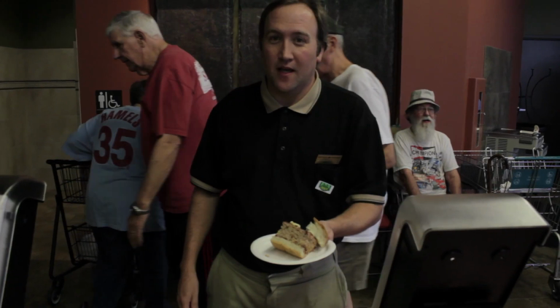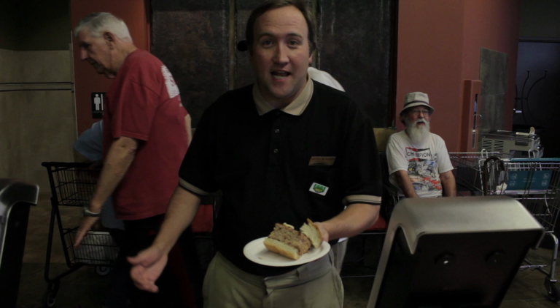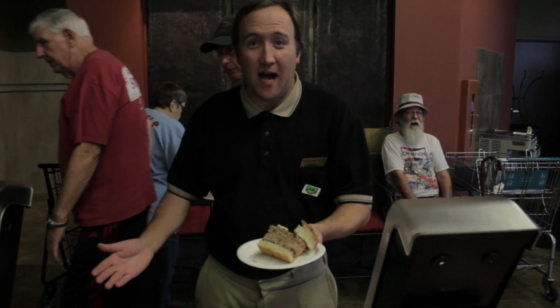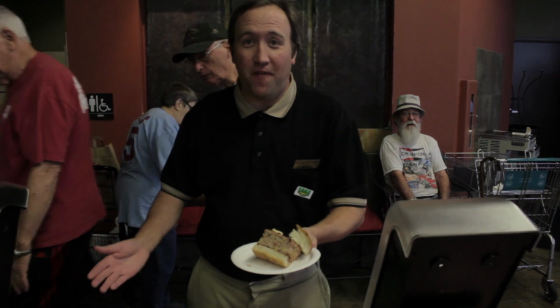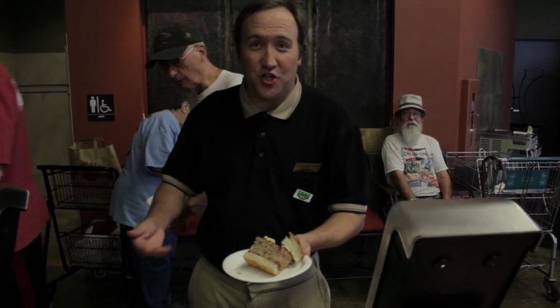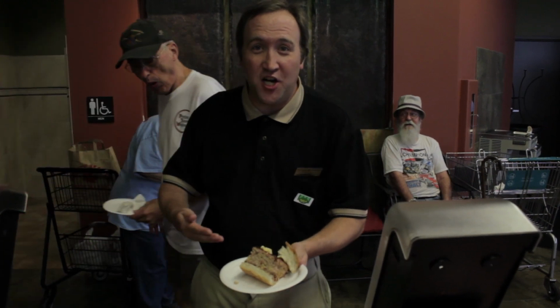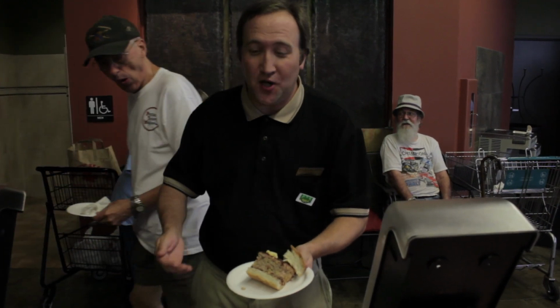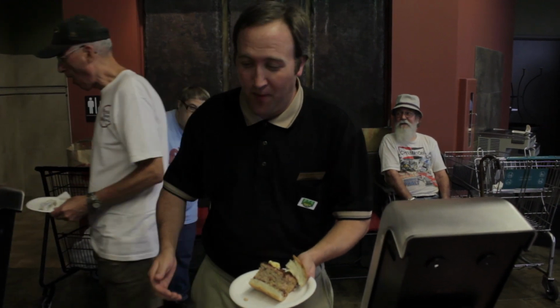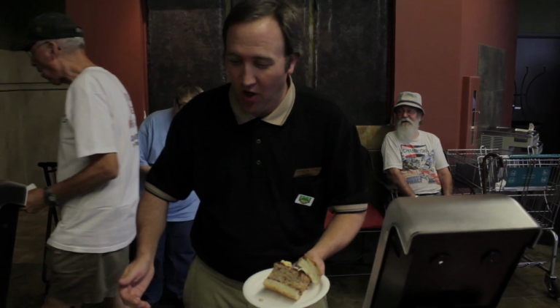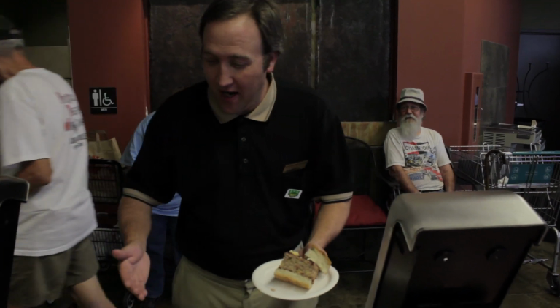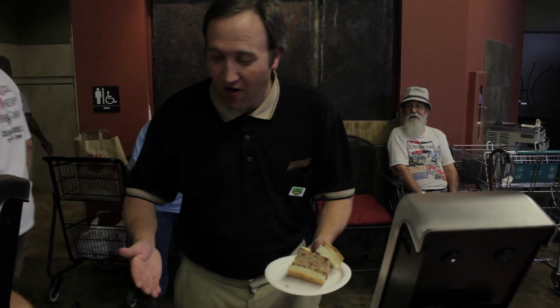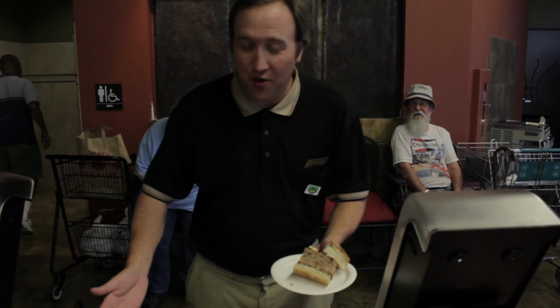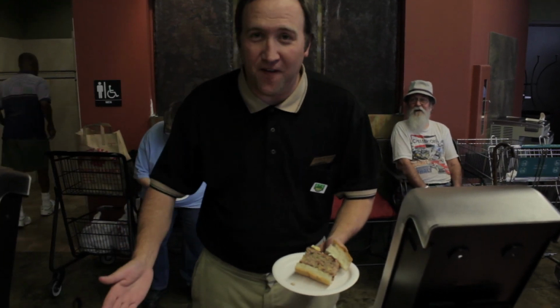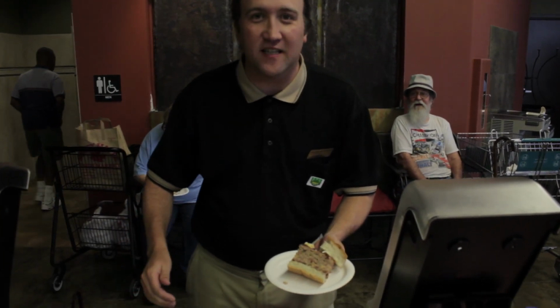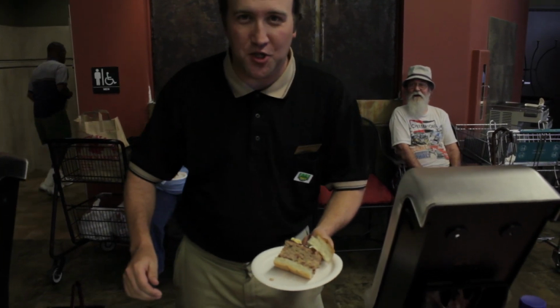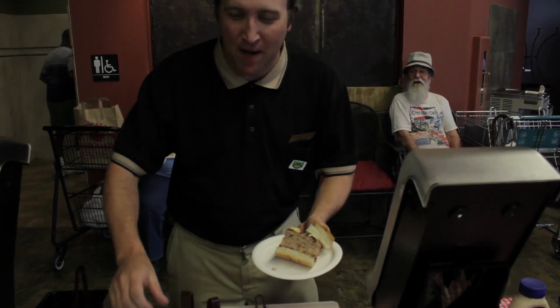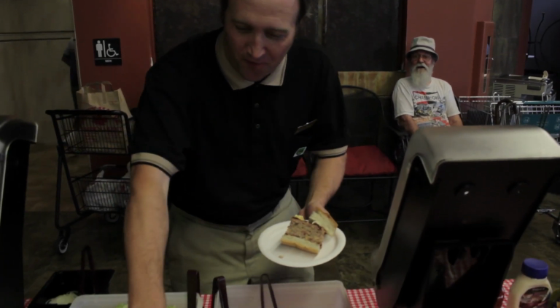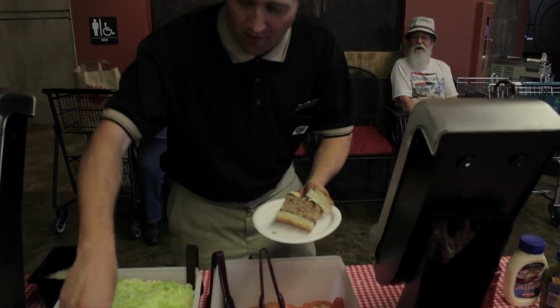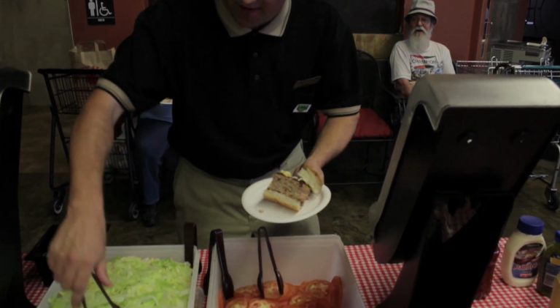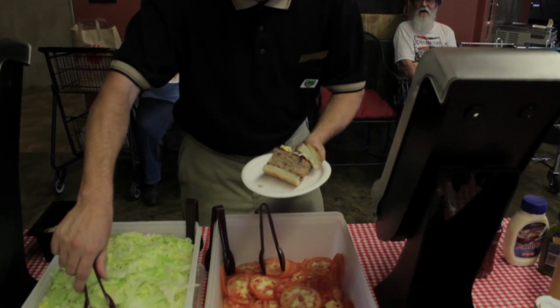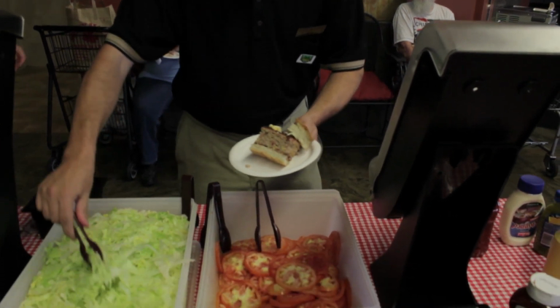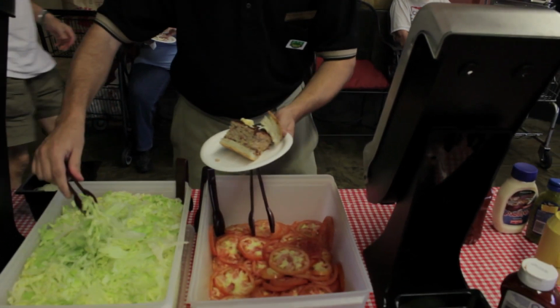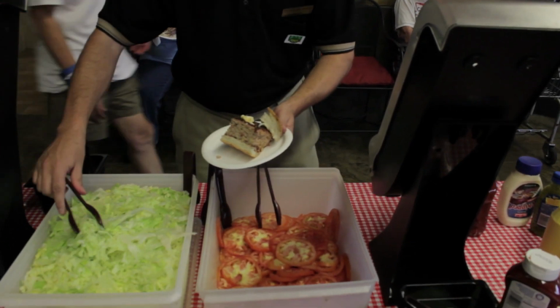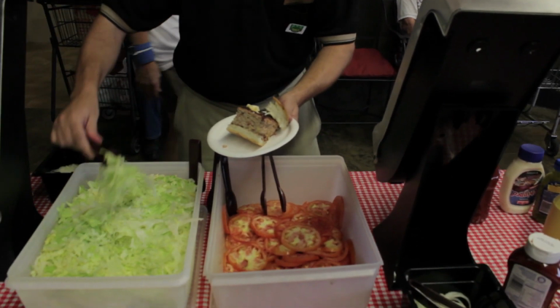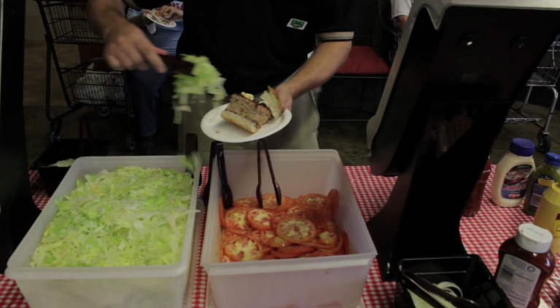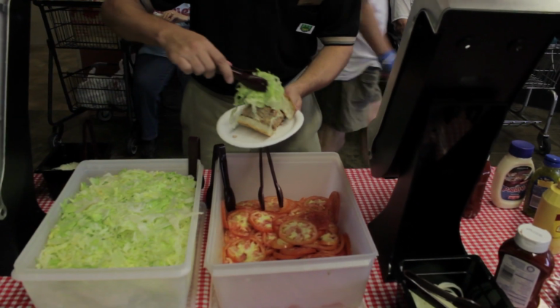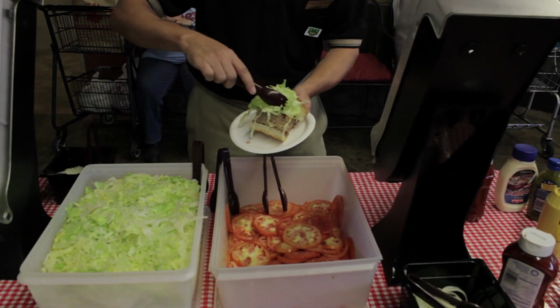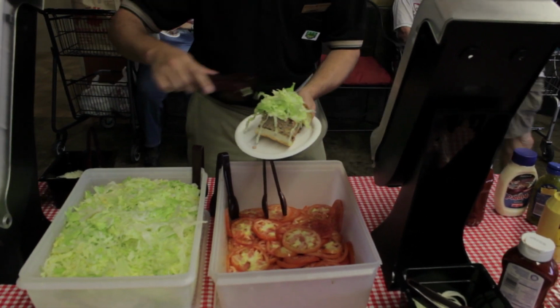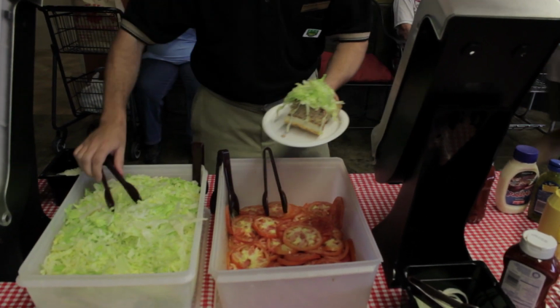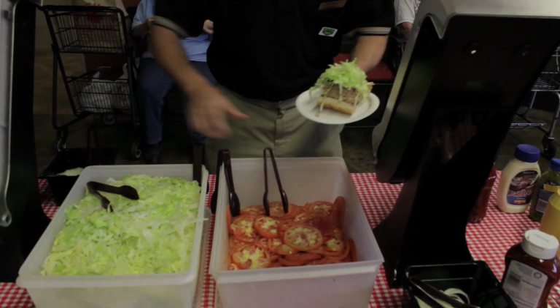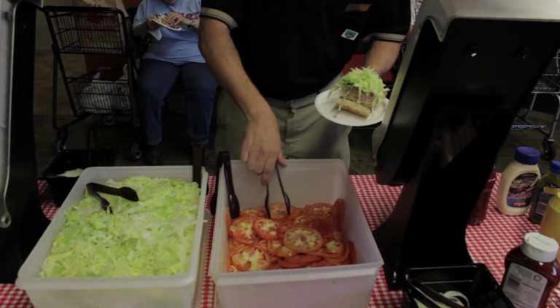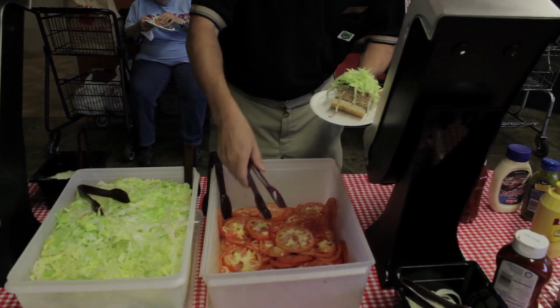And to top off our Jenny O turkey burger, we have our great fixings from Shady Maple Farm Market — fresh lettuce and fresh tomatoes, made by local farmers.